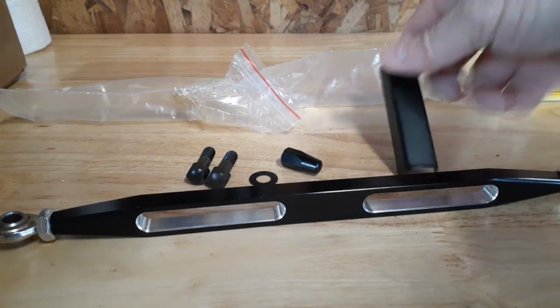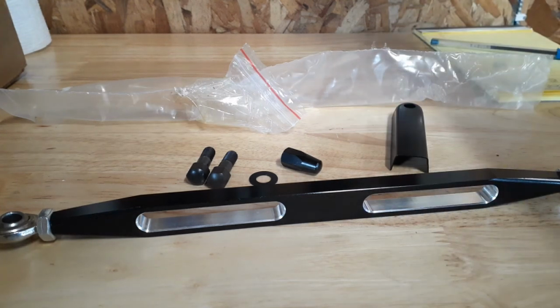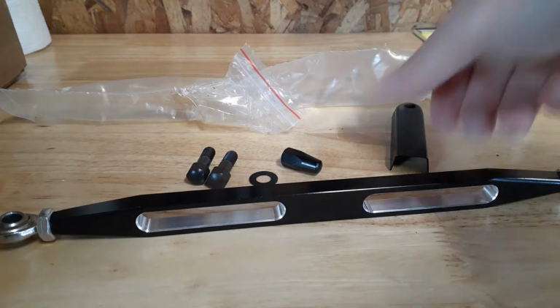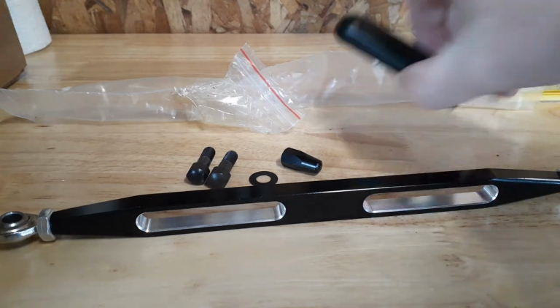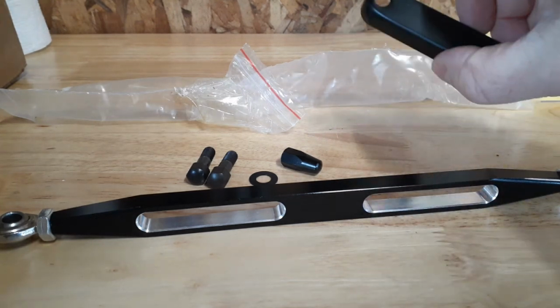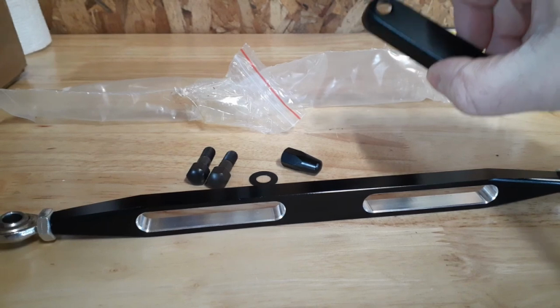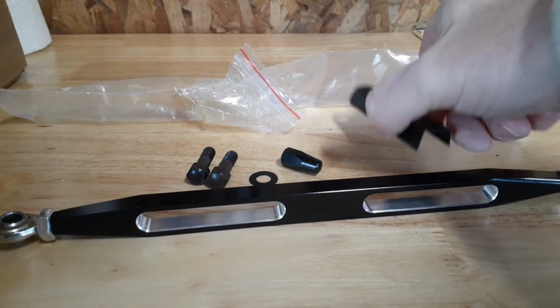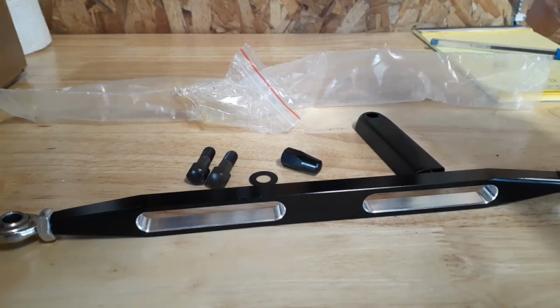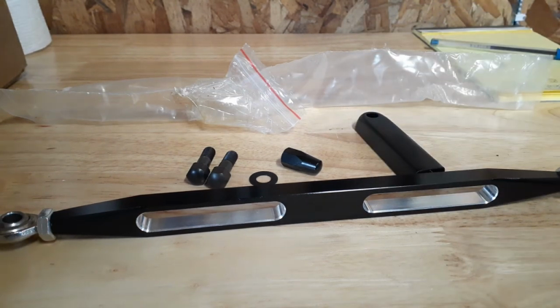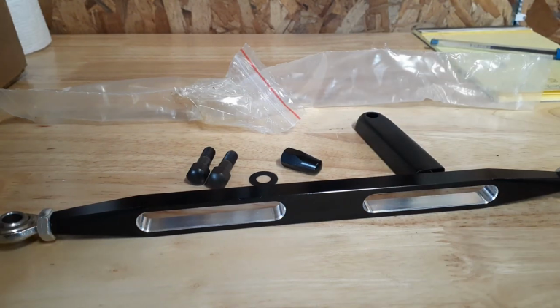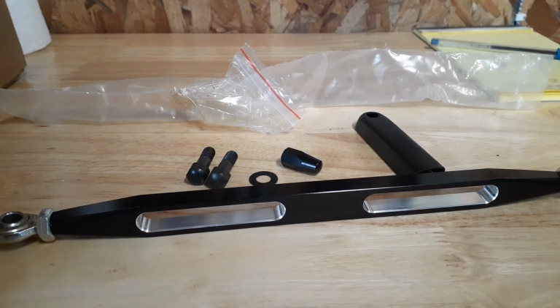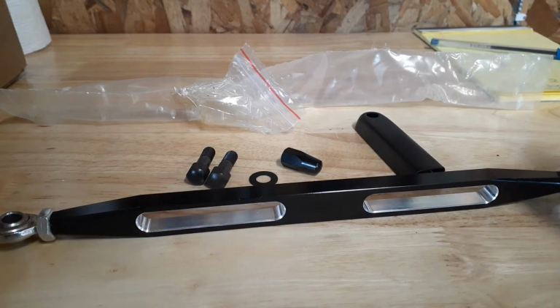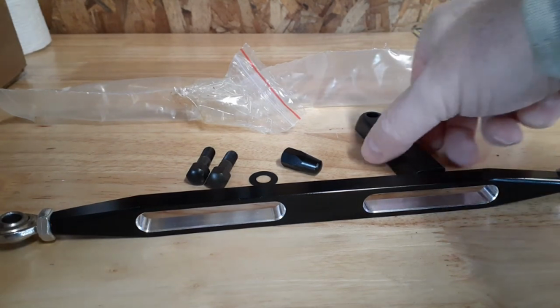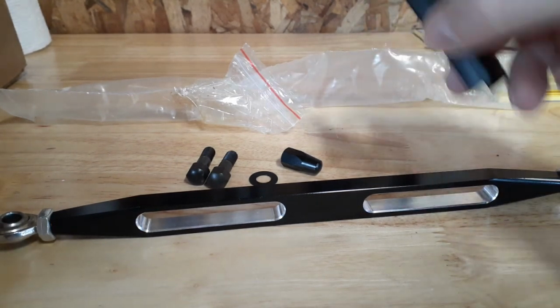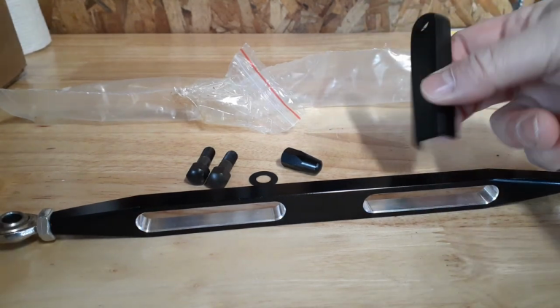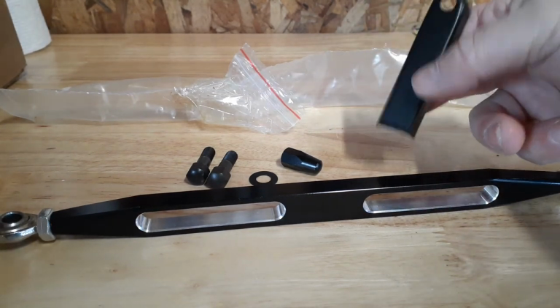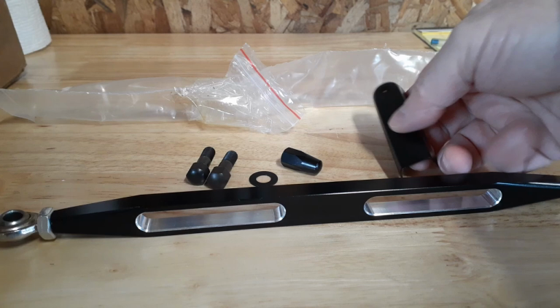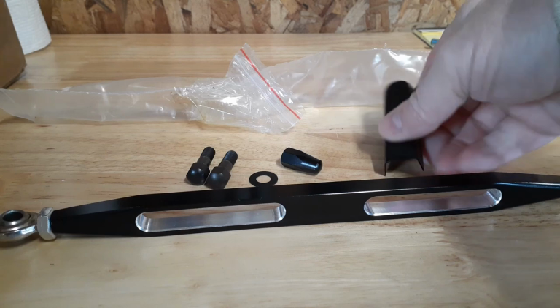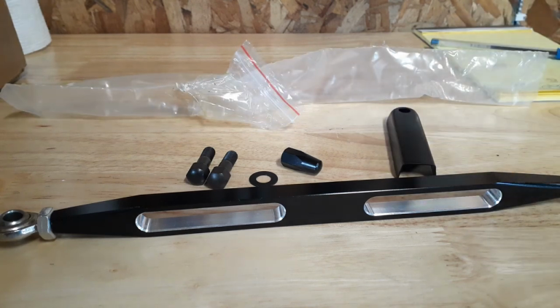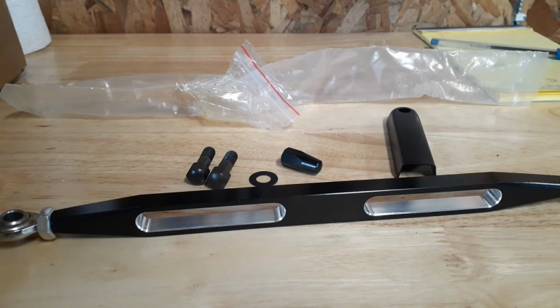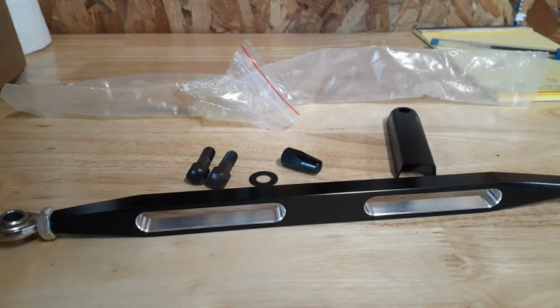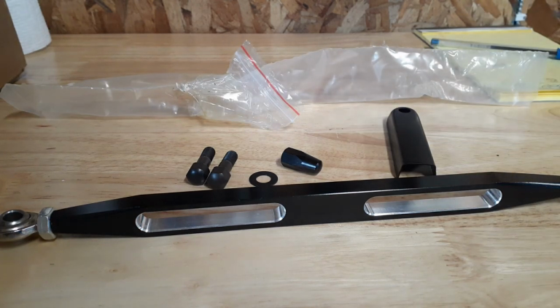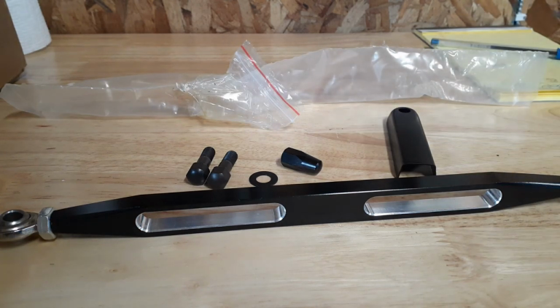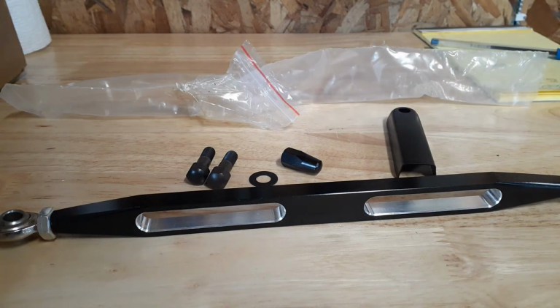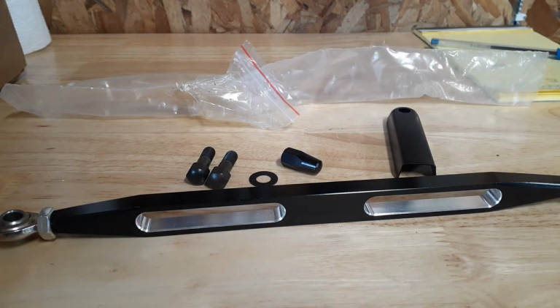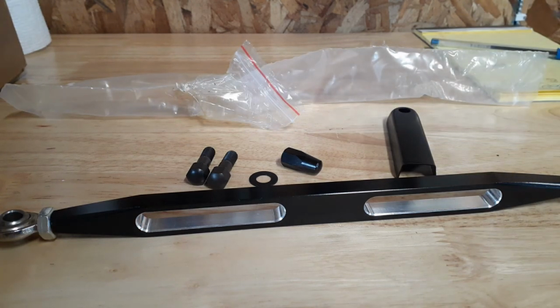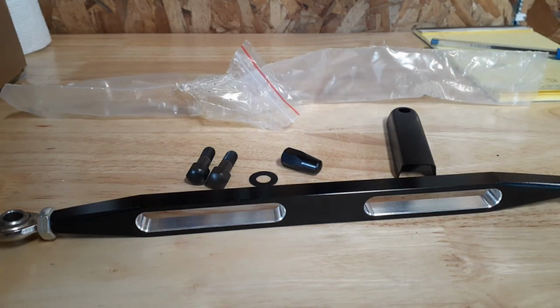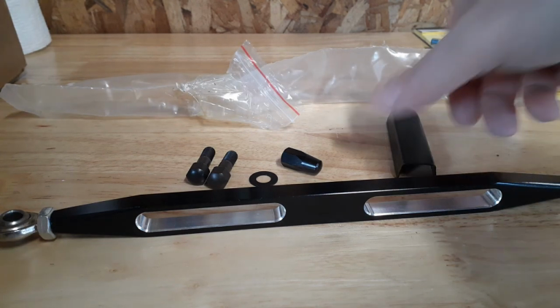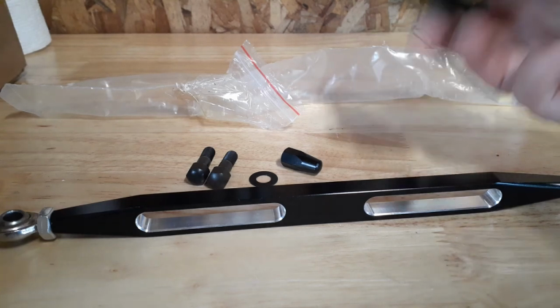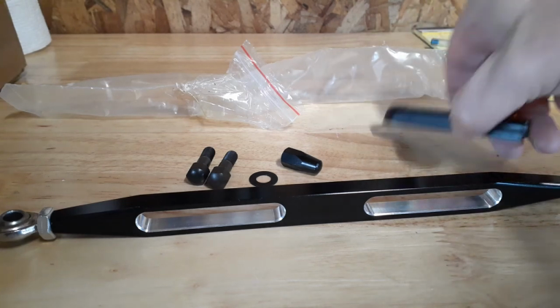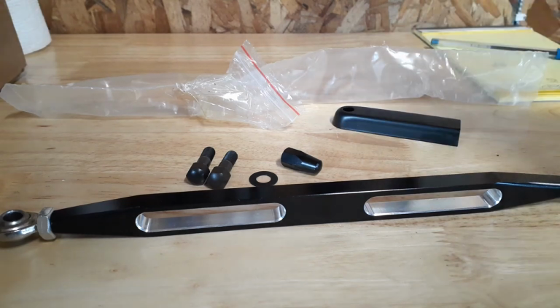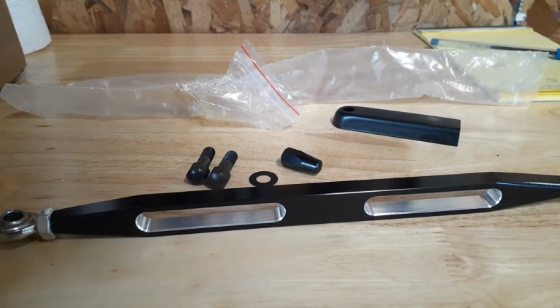But the cover plate — even with the Harley-Davidson one — they all make them straight. The lever's not straight anymore, it's got a curve to it, so this cover plate doesn't even work.